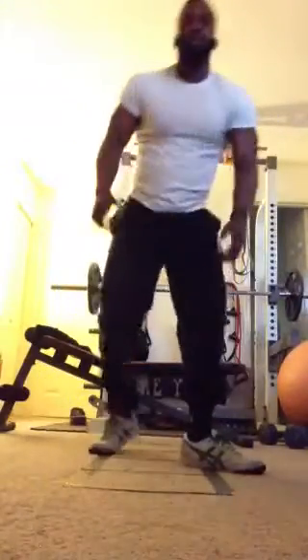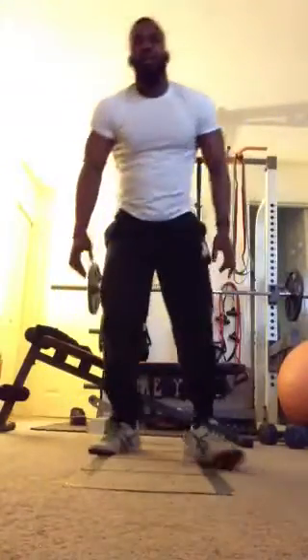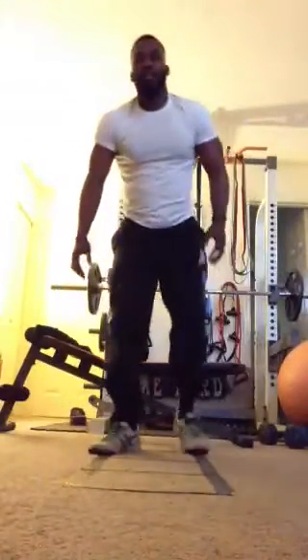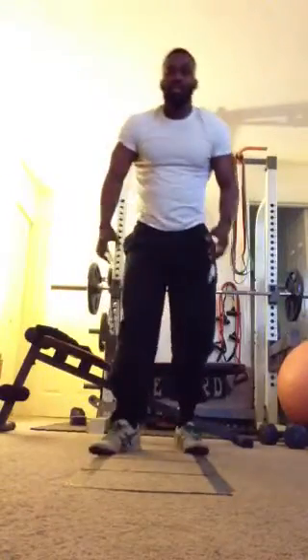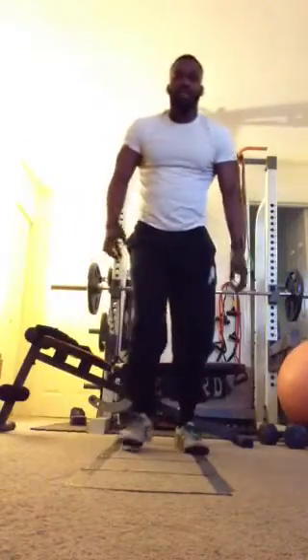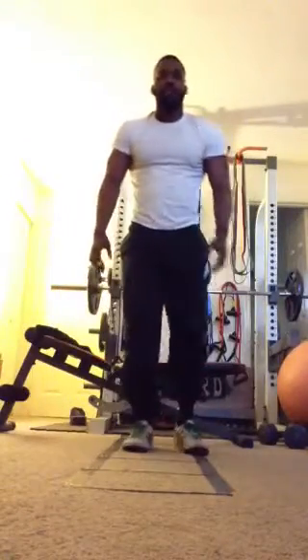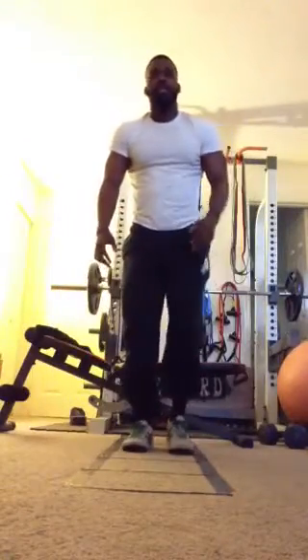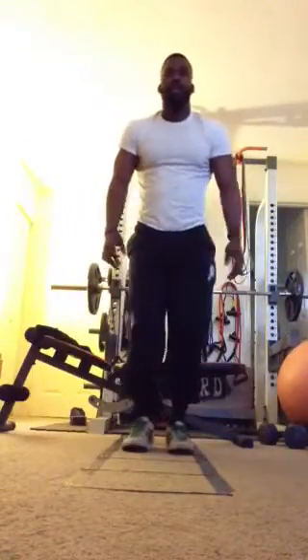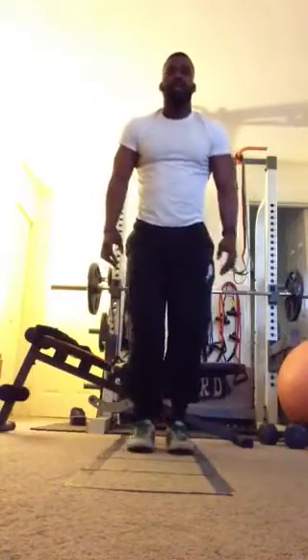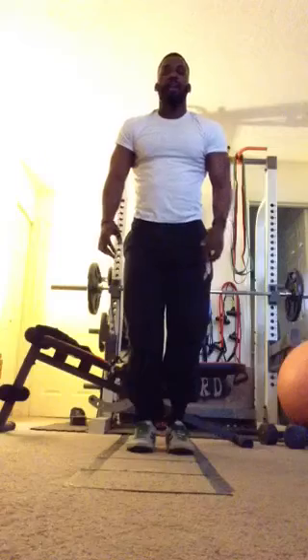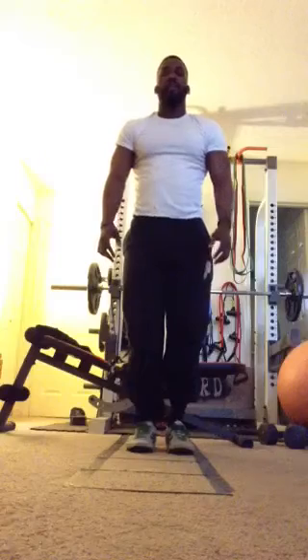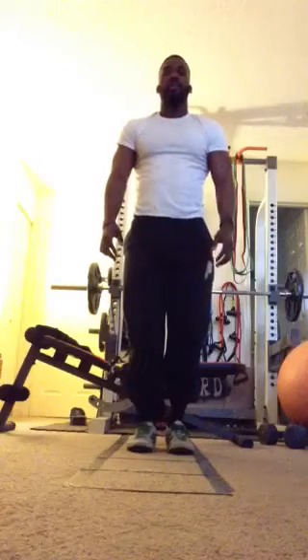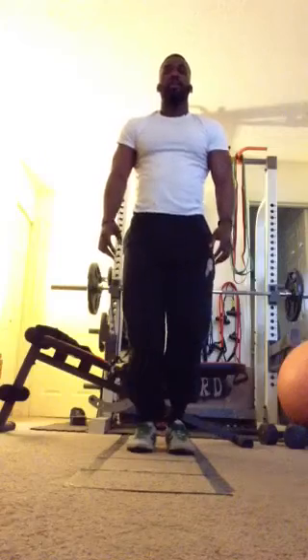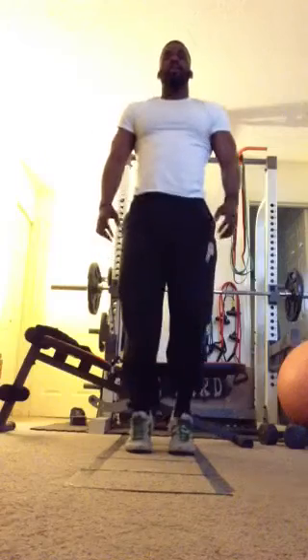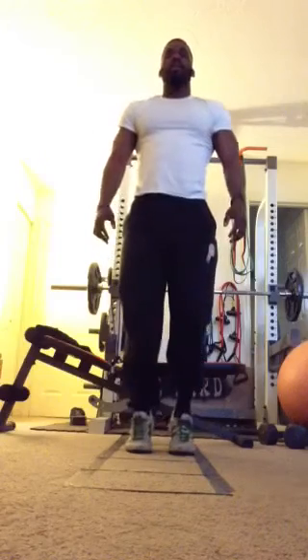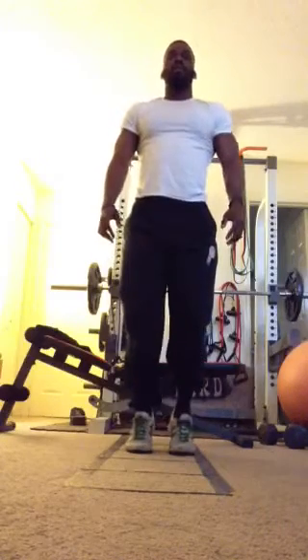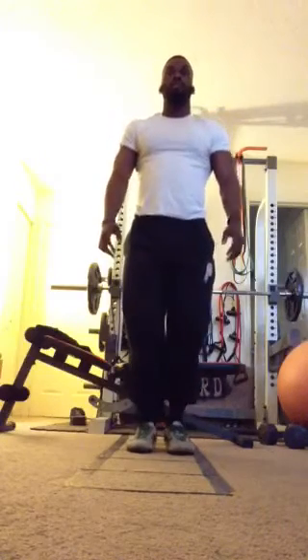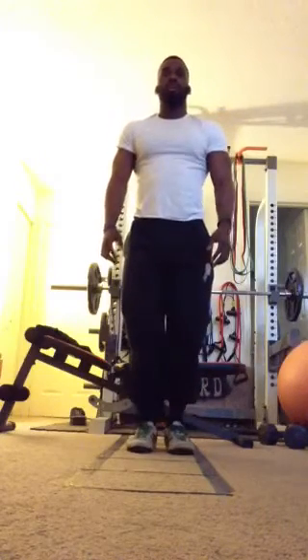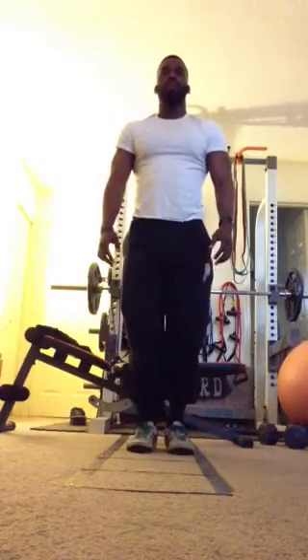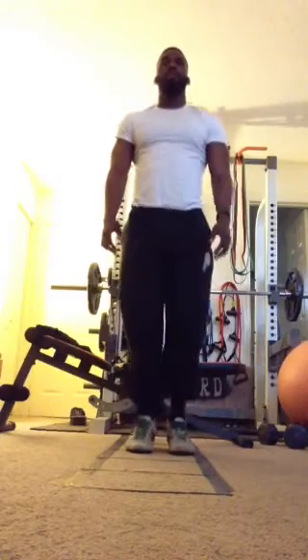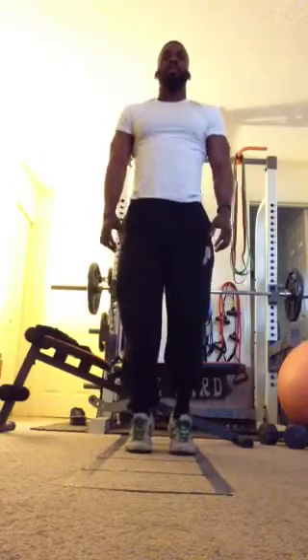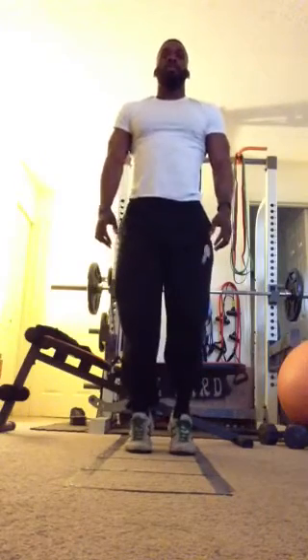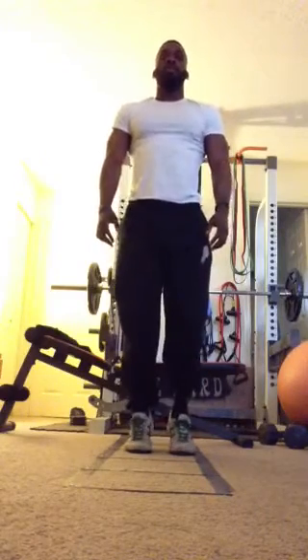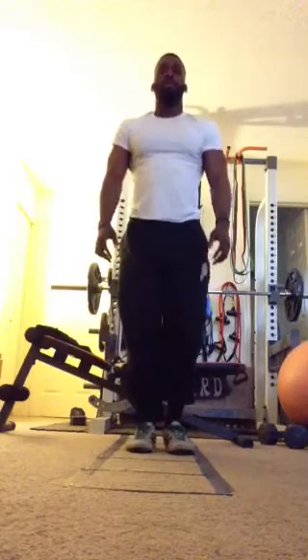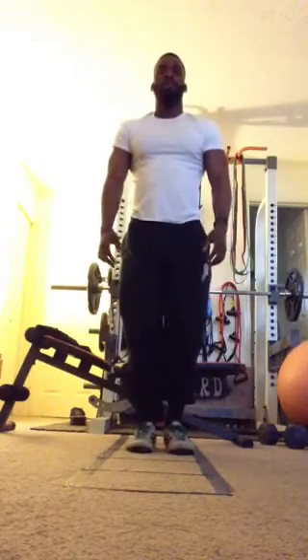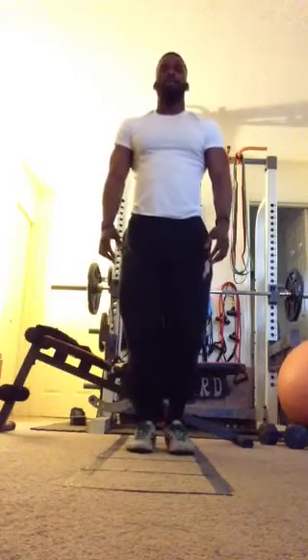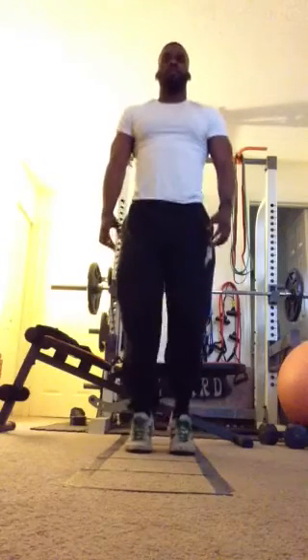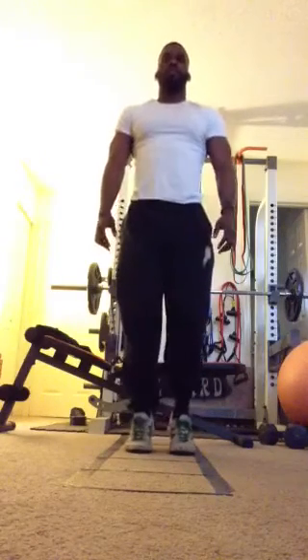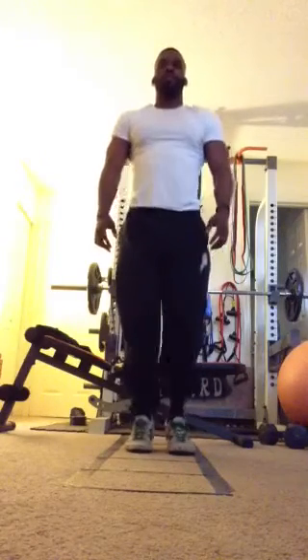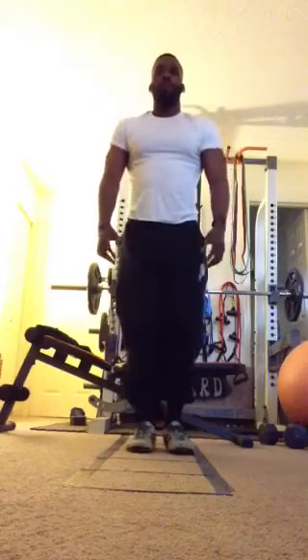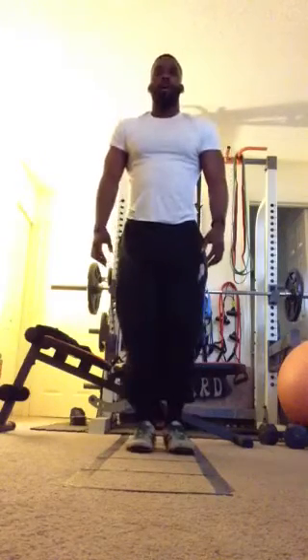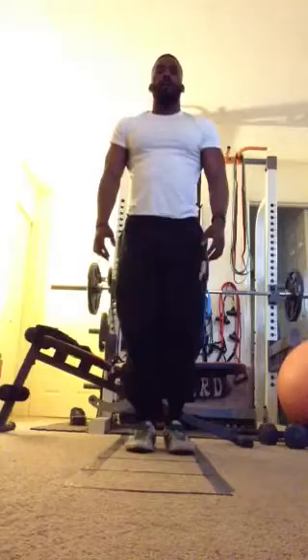Last exercise for legs, we have calf raises. Getting on our toes. Back down.